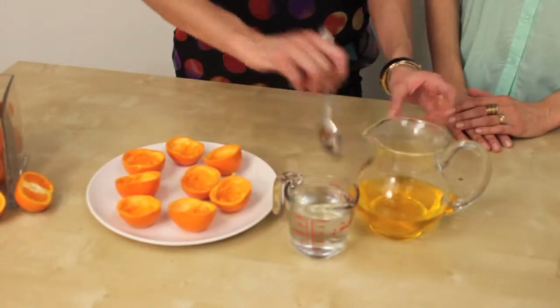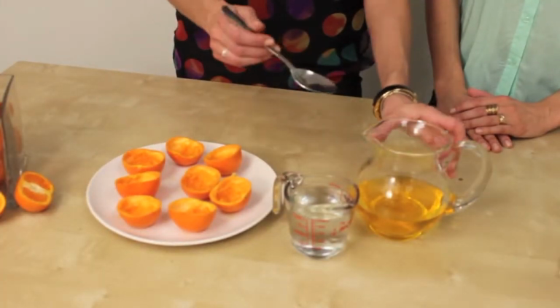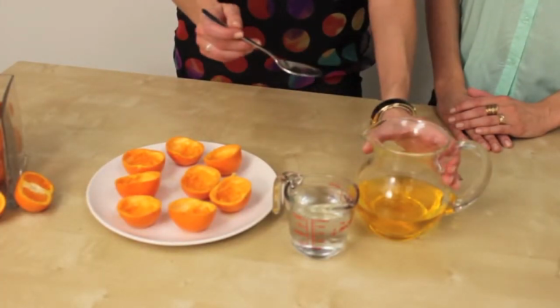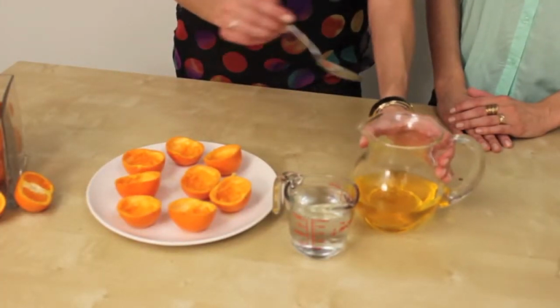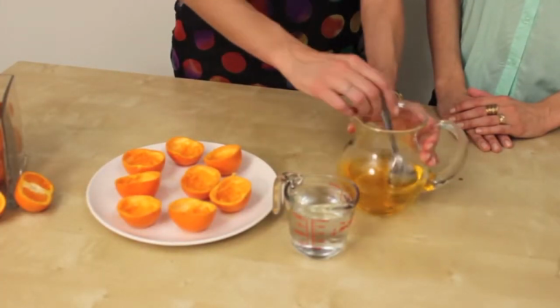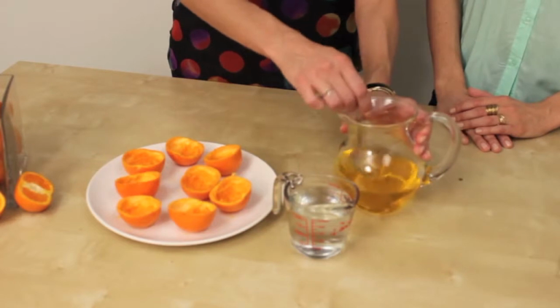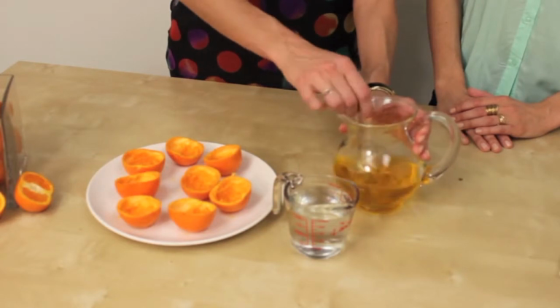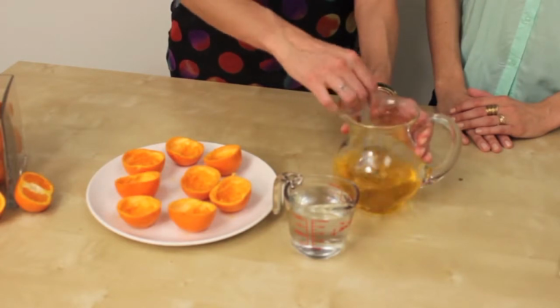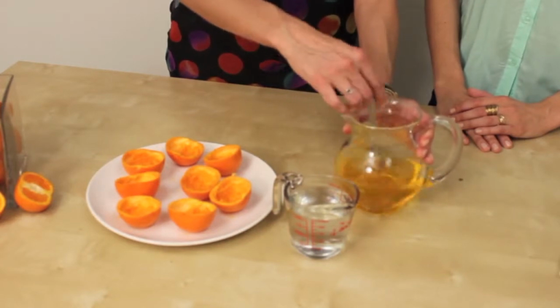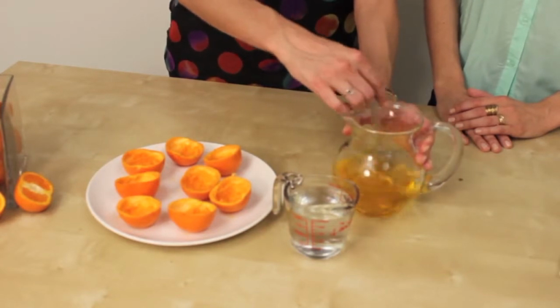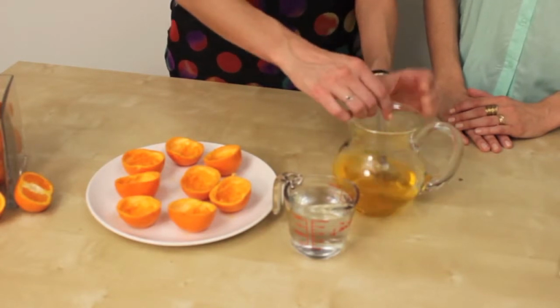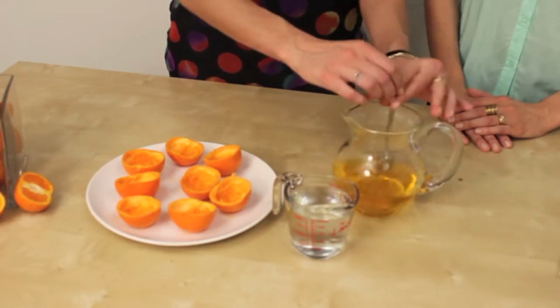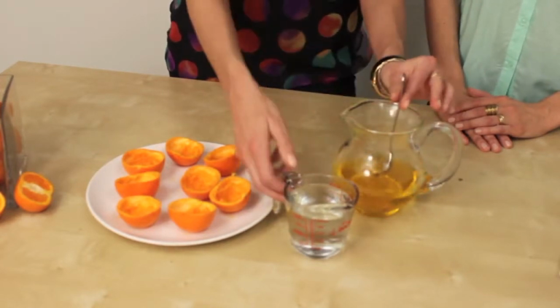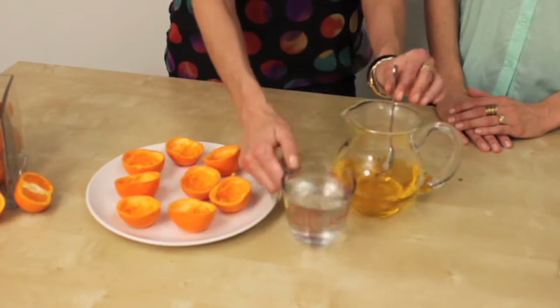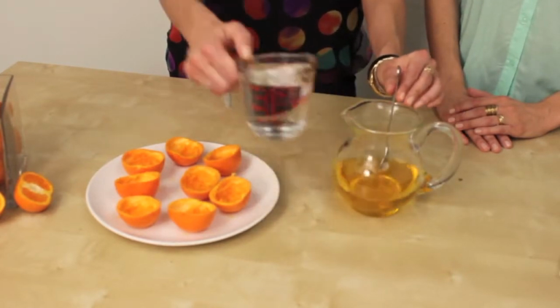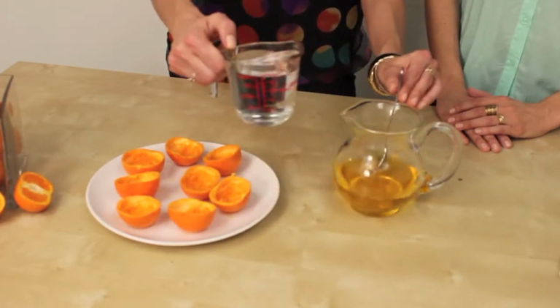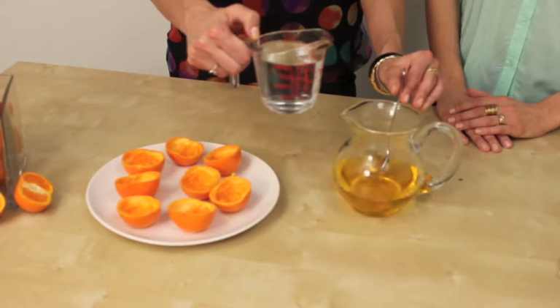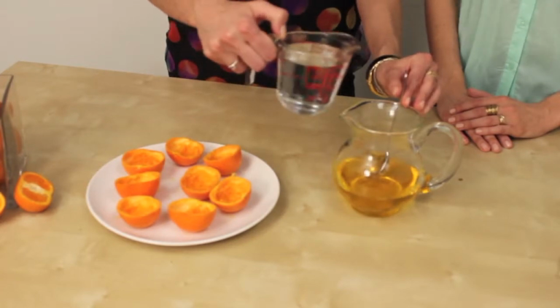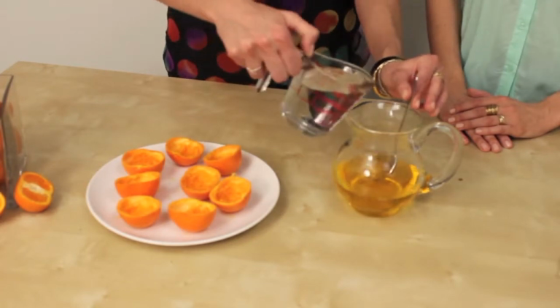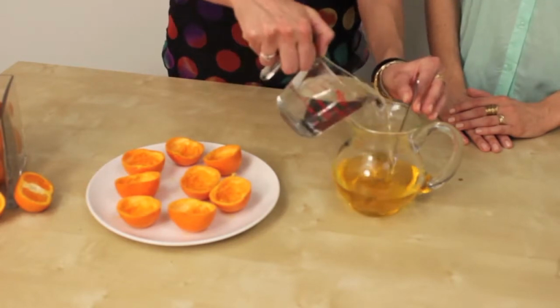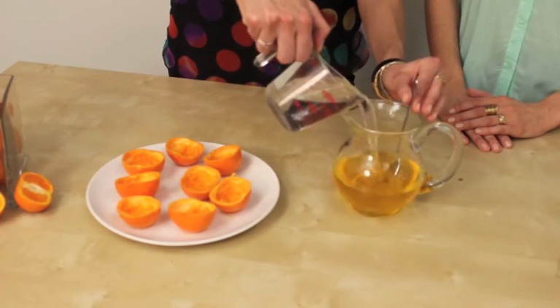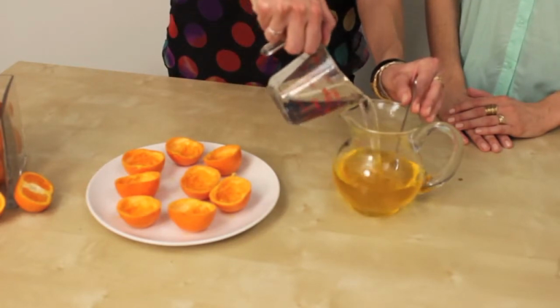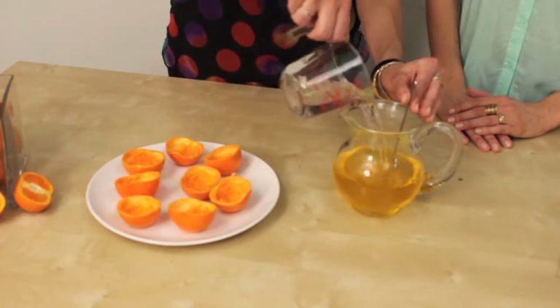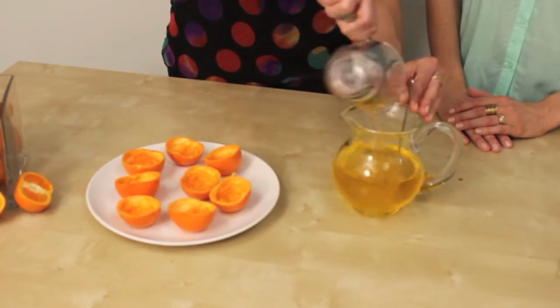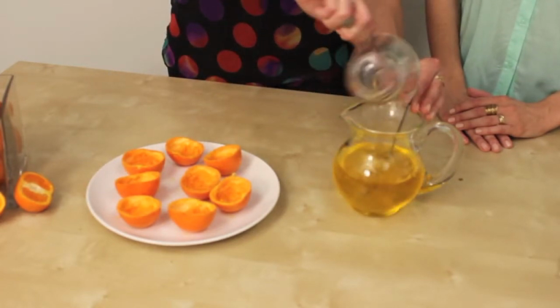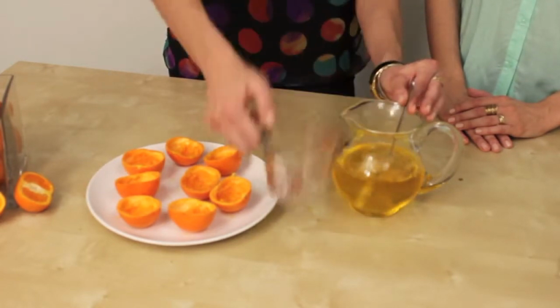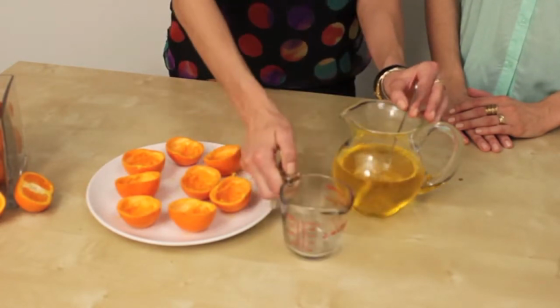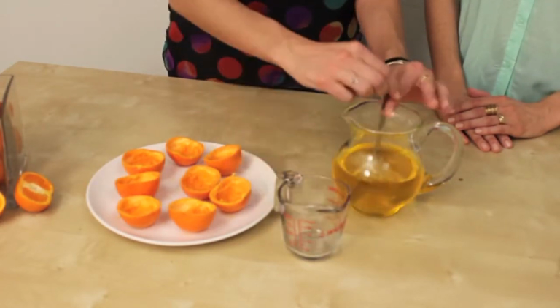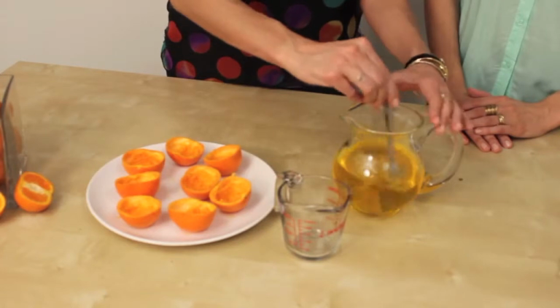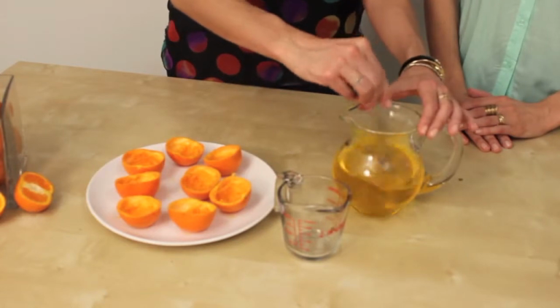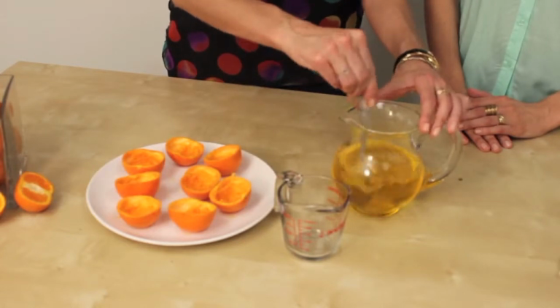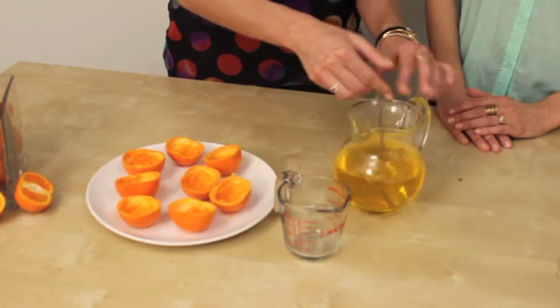What I have here is our cup of boiling water mixed in with the mango Jell-O. Then here comes the fun part — one full cup of Ciroc coconut. That smells so amazing. We're going to mix that in.